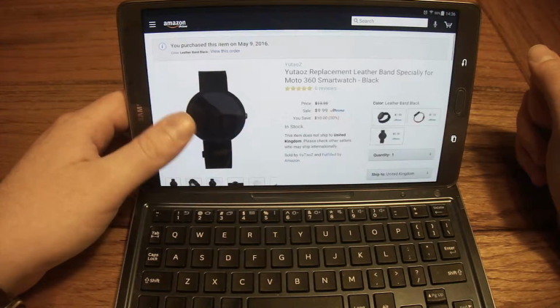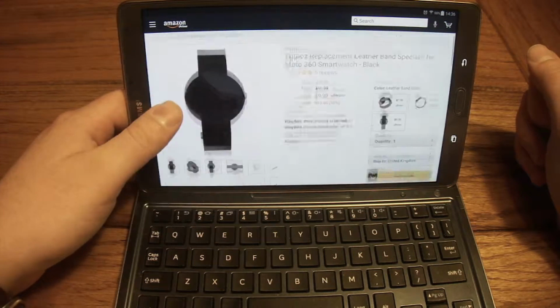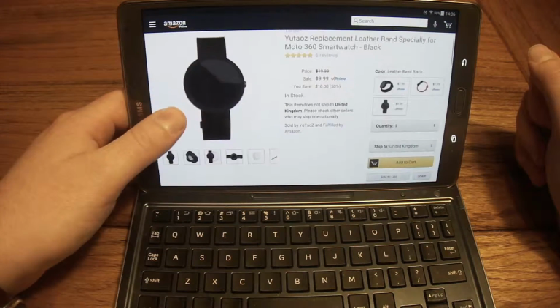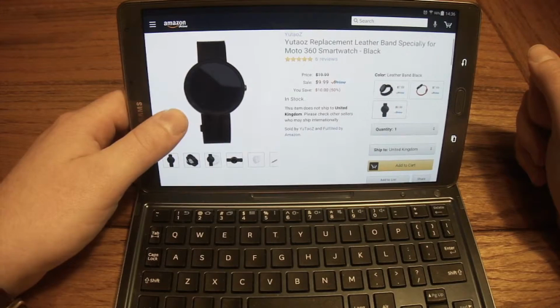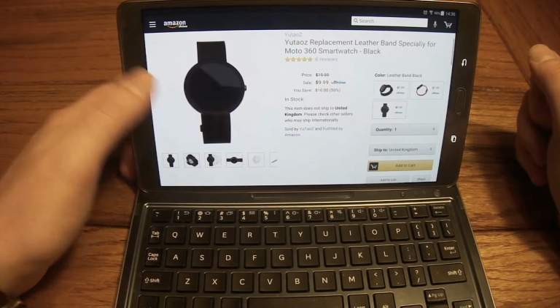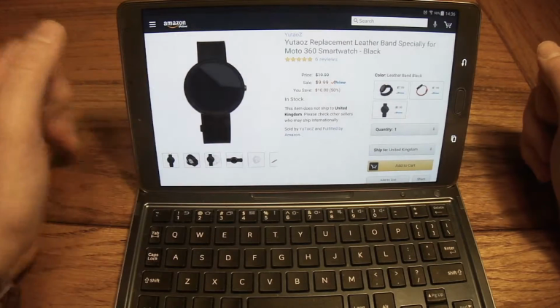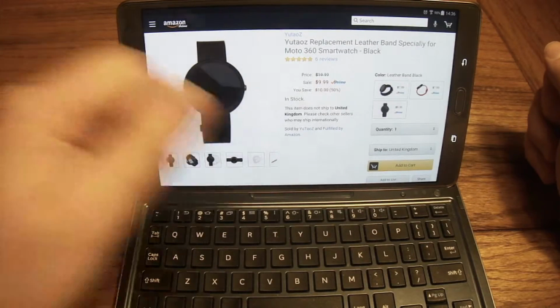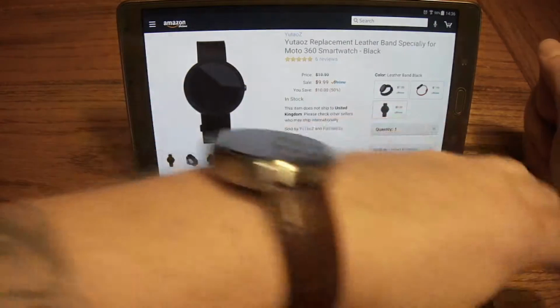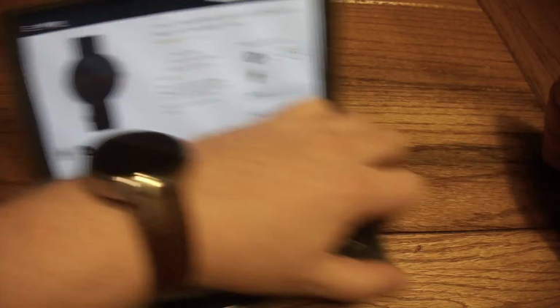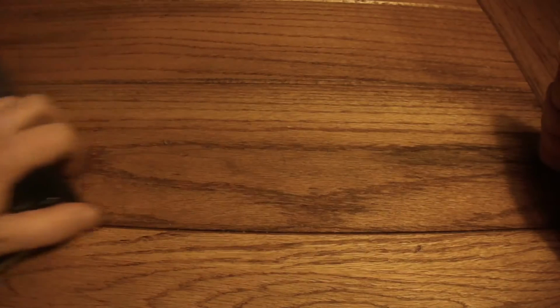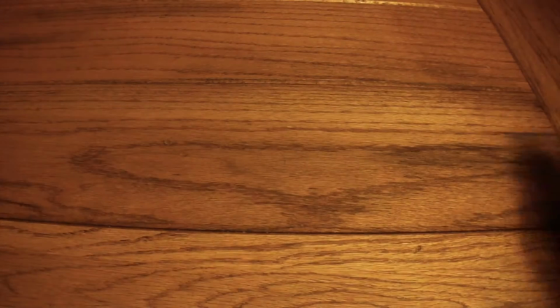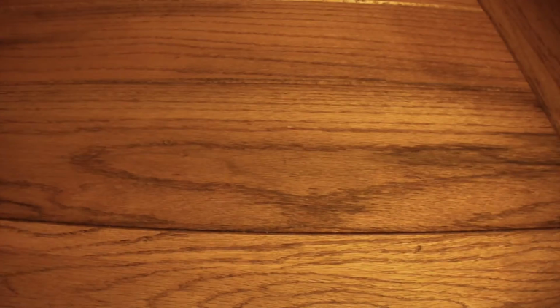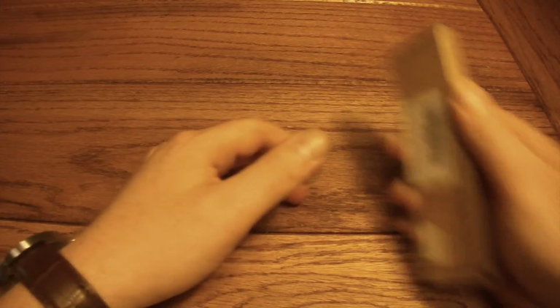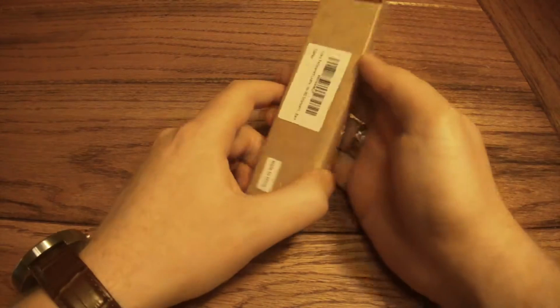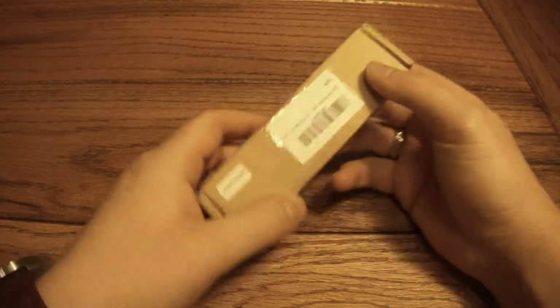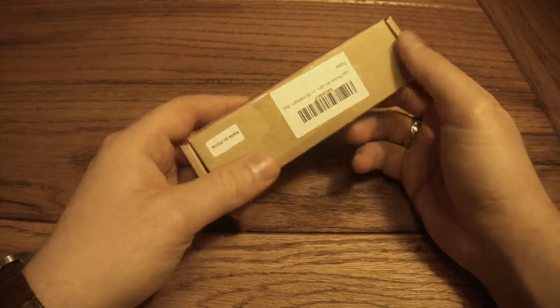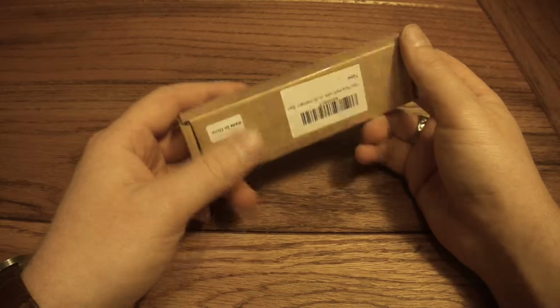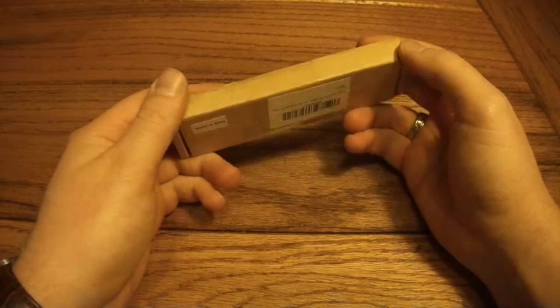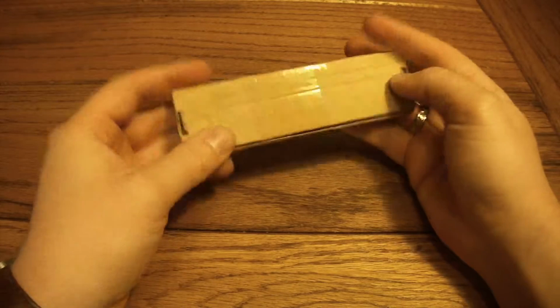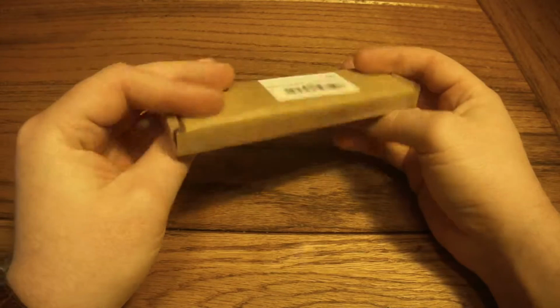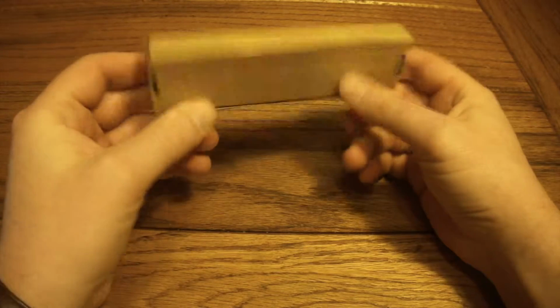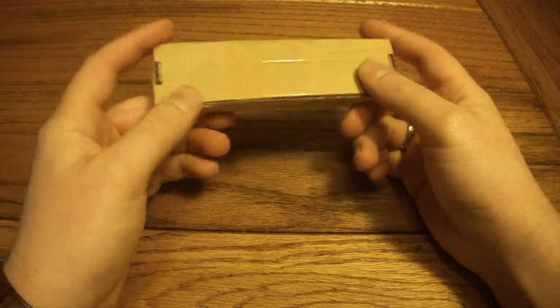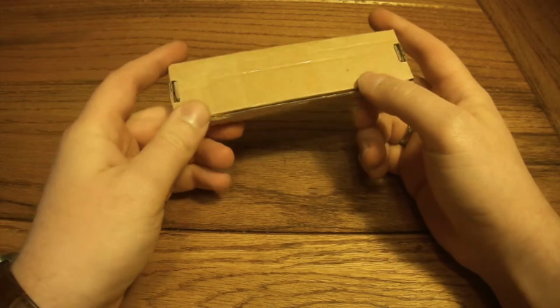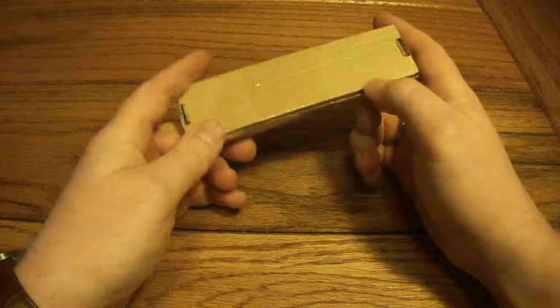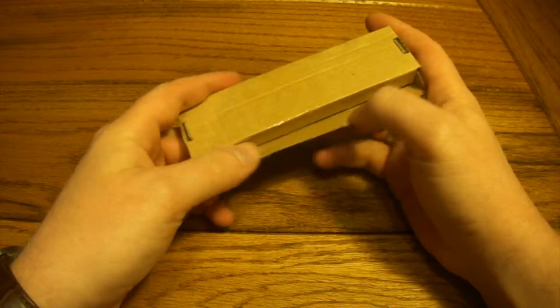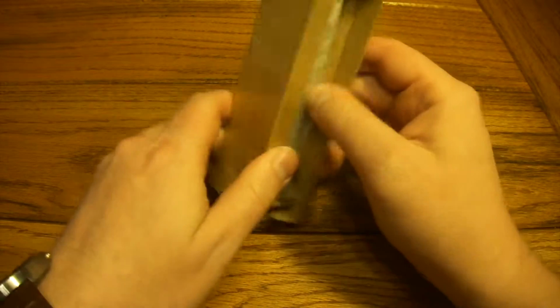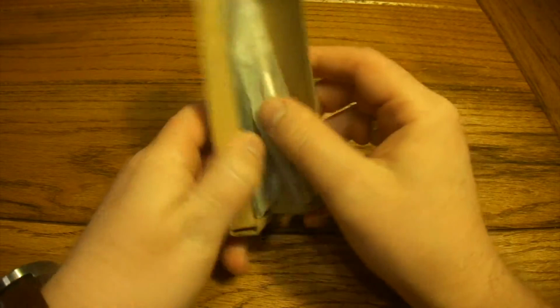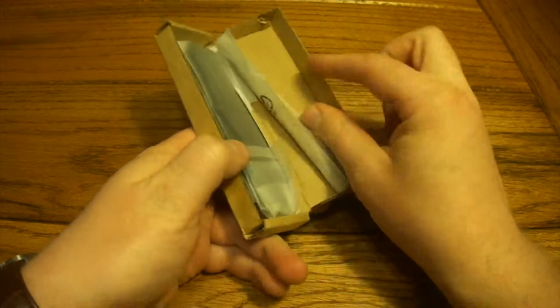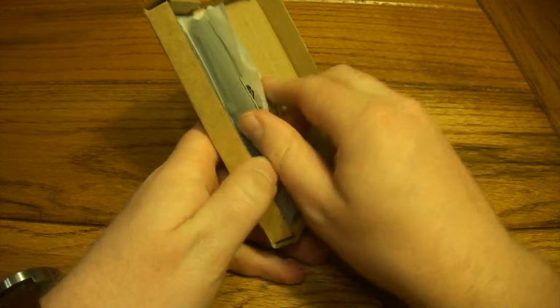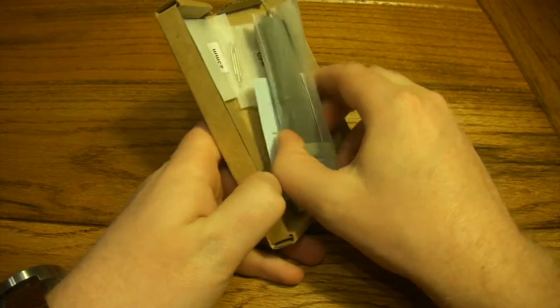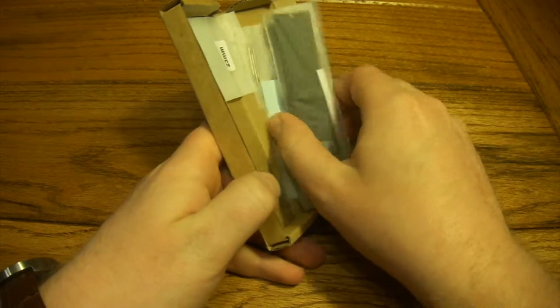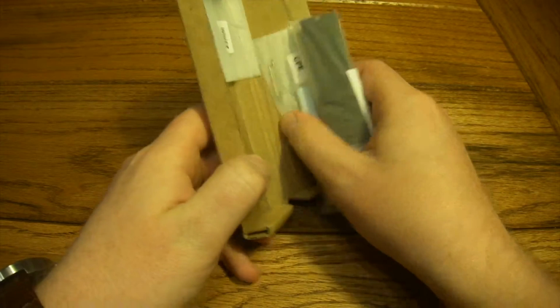That's really all there is to show you on the website. Head through the link down in the description. But let's check out what we've got here — just a pretty generic box, nothing on presentation. So let's just jump right in and see what we've got going on.